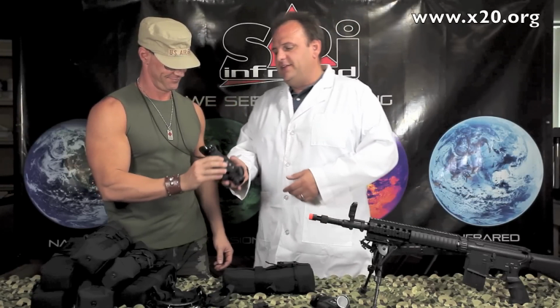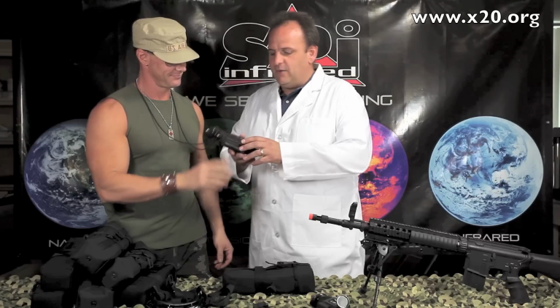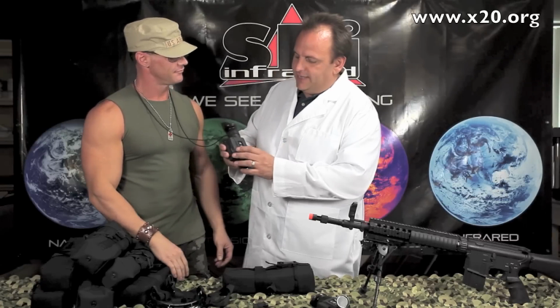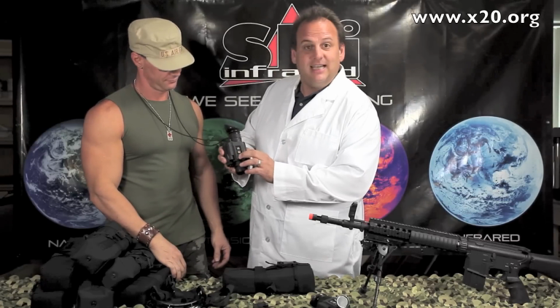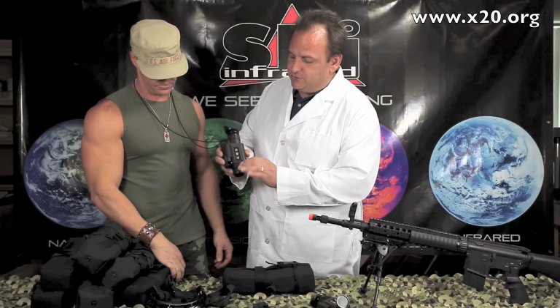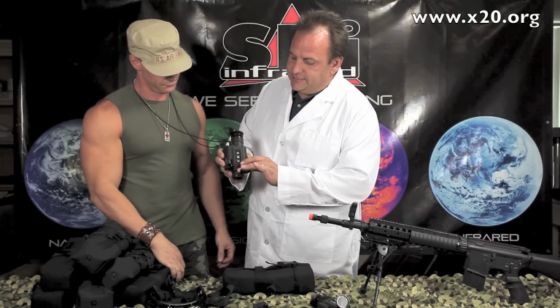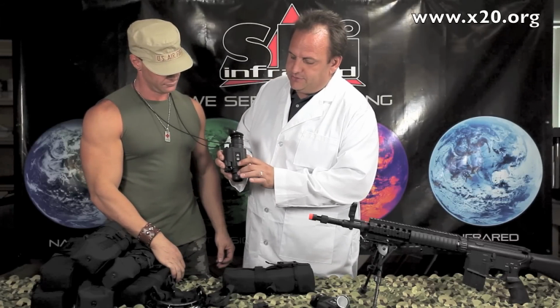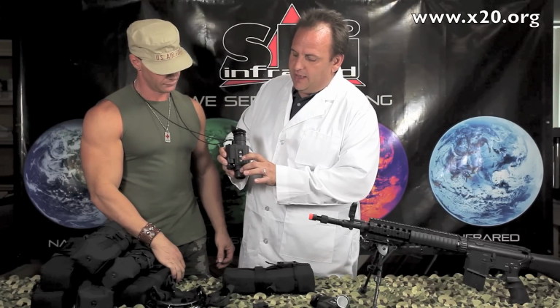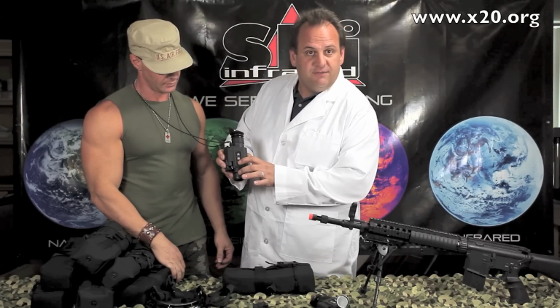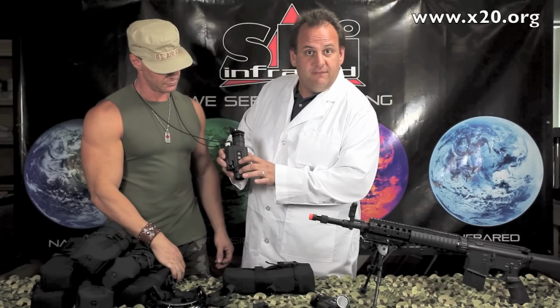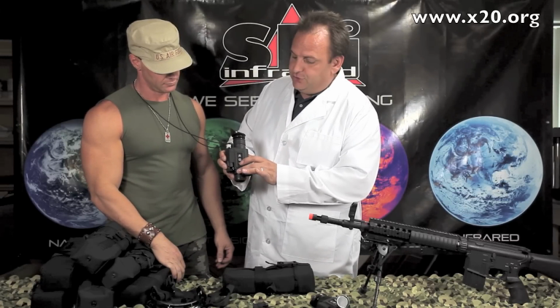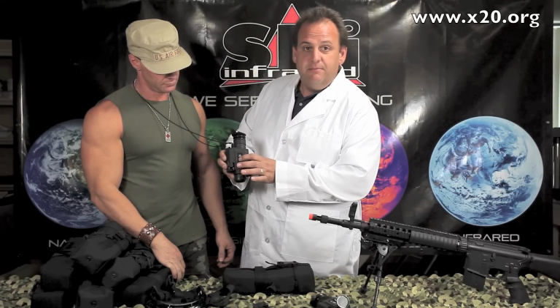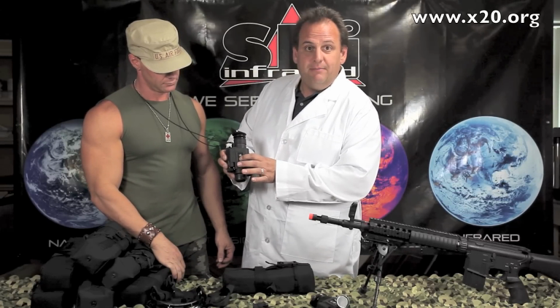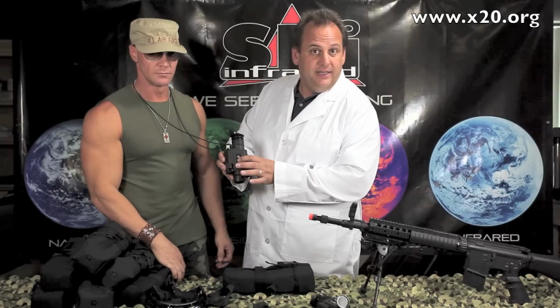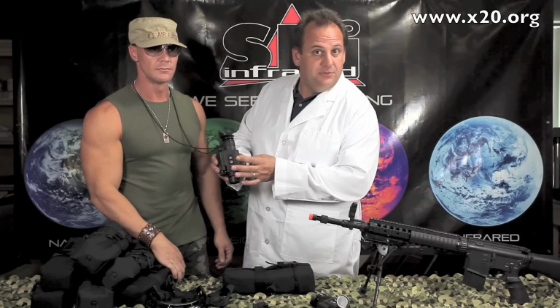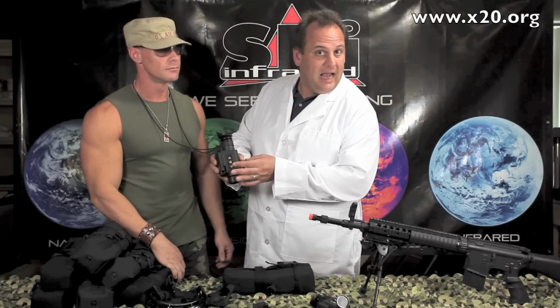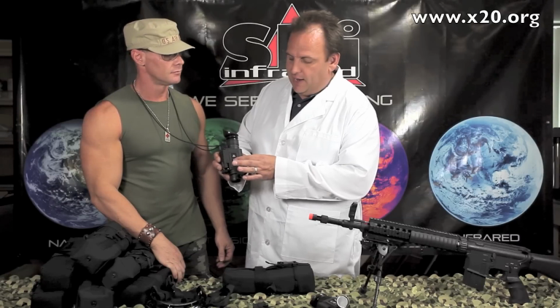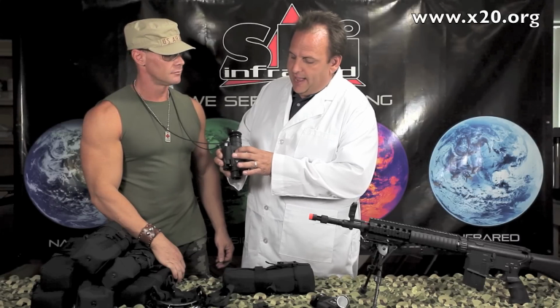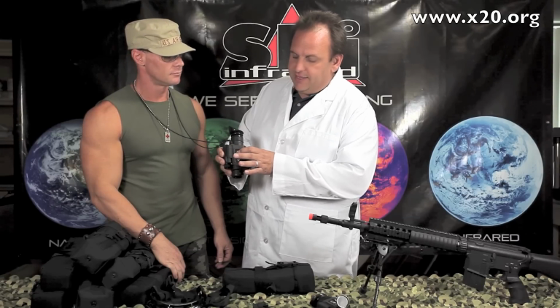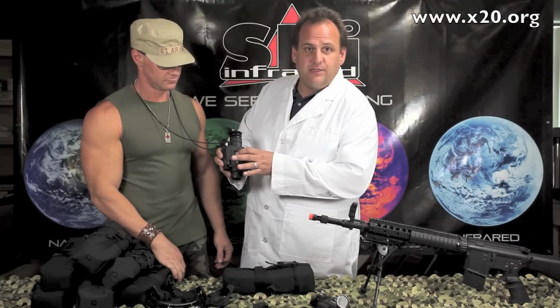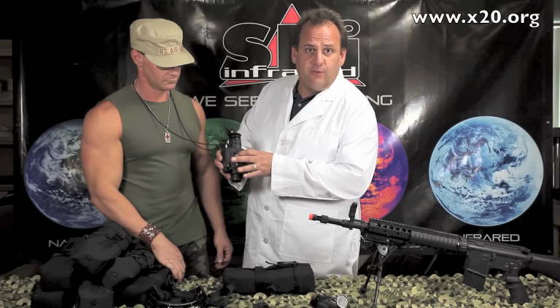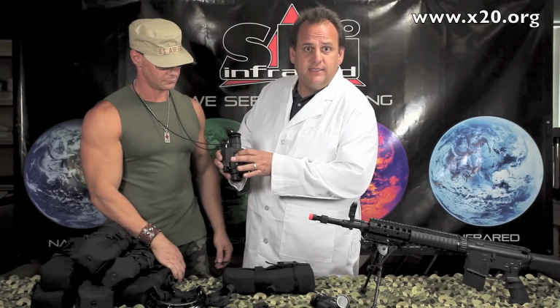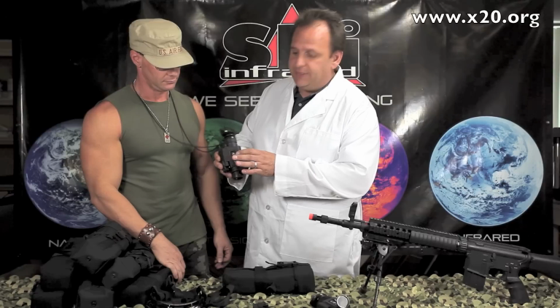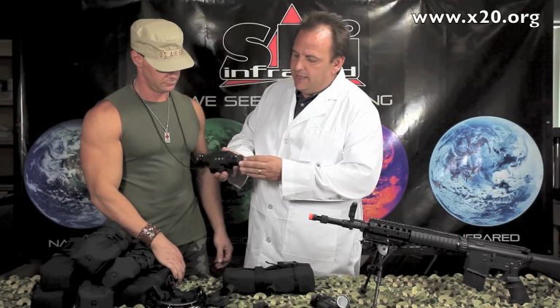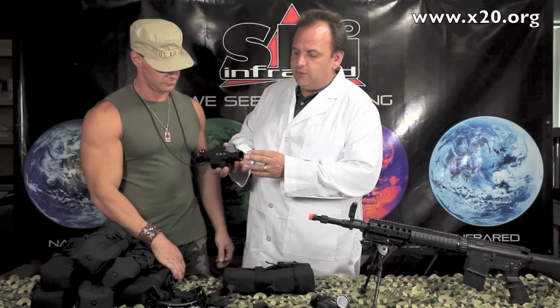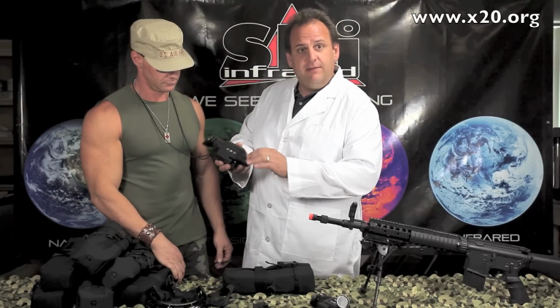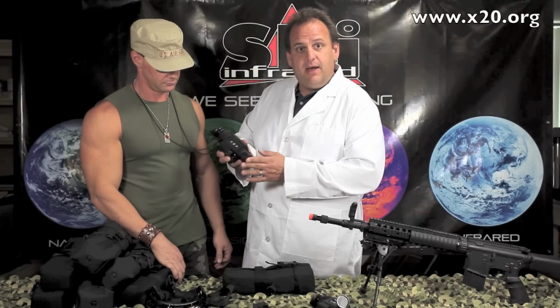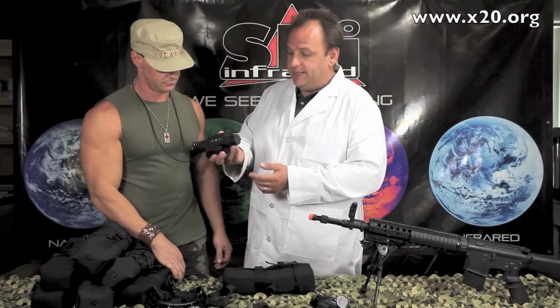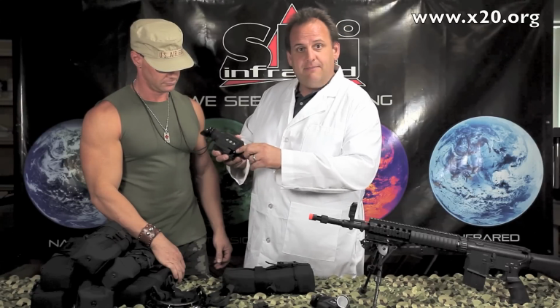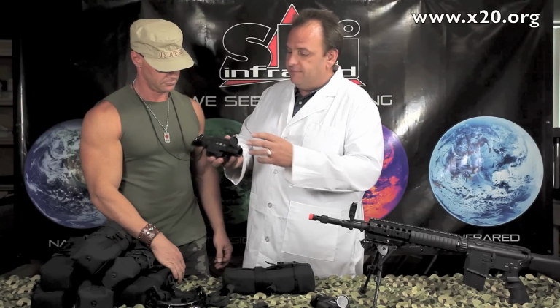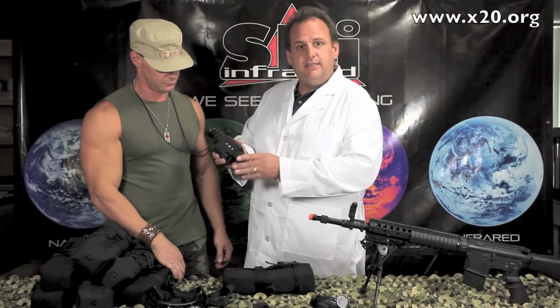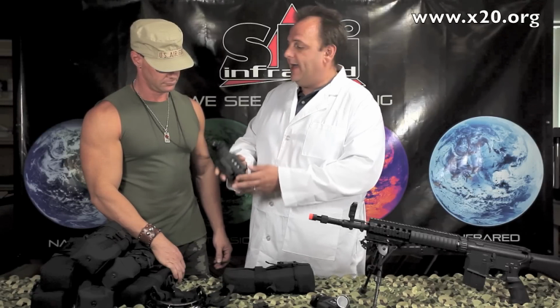This thing's got really nice tactile buttons, really easy to use. You push the front button for your zoom, middle button polarity — changes between black hot and white hot — and the last button is for brightness in the eyepiece. Integrated flip-up lens cap. Very nice little package.